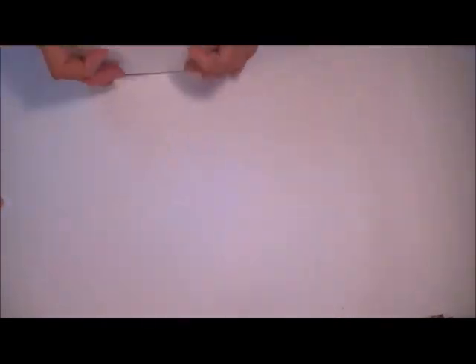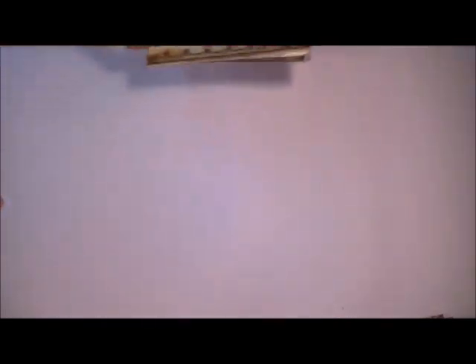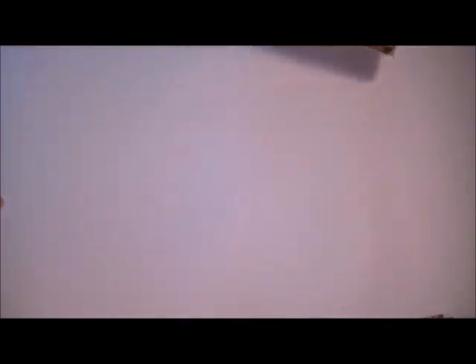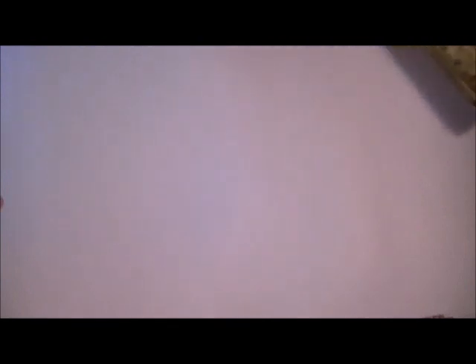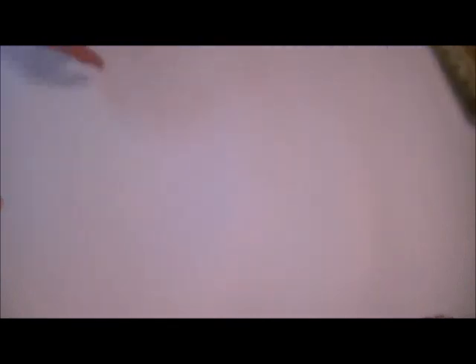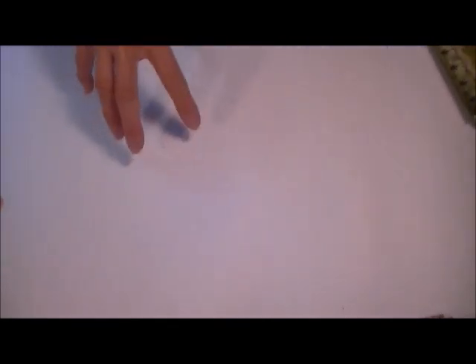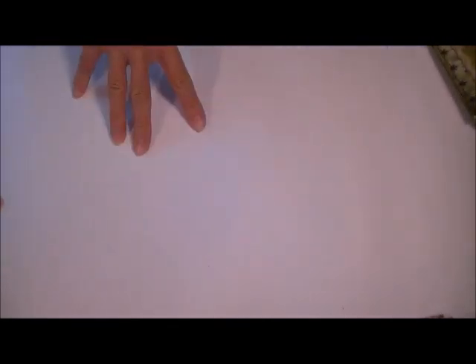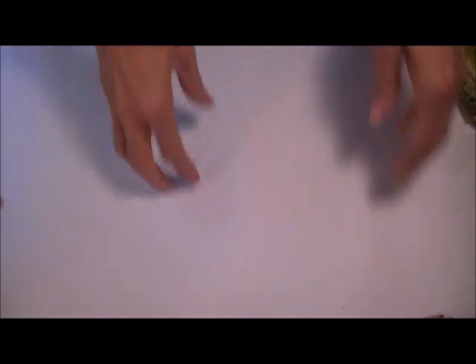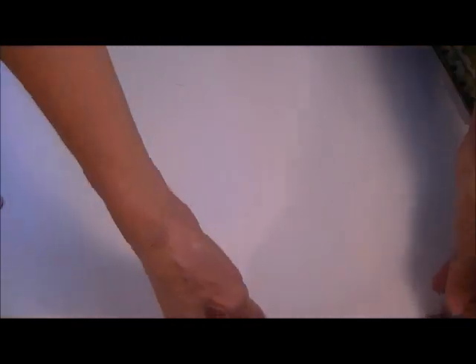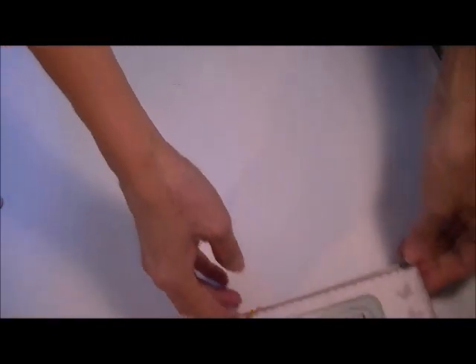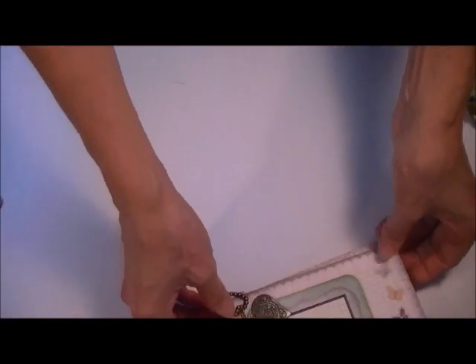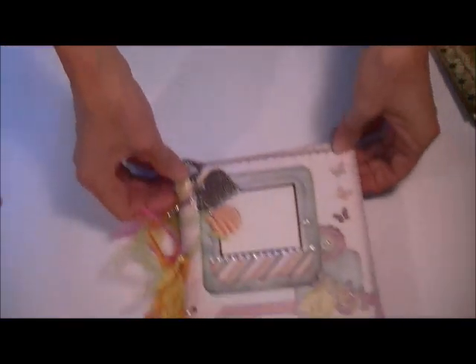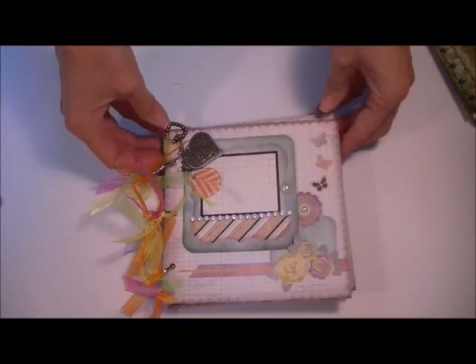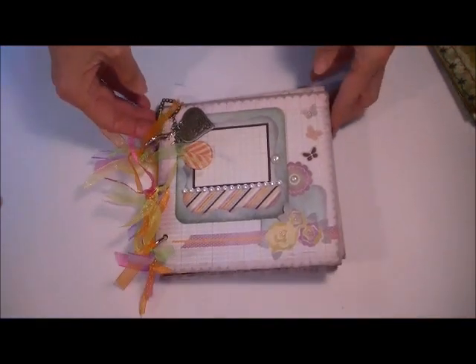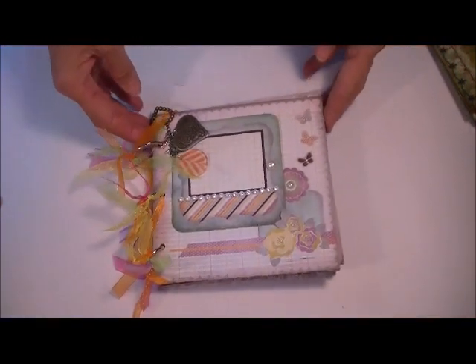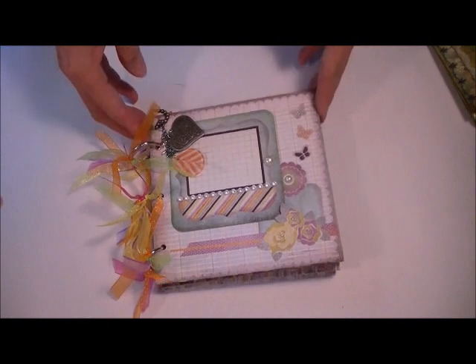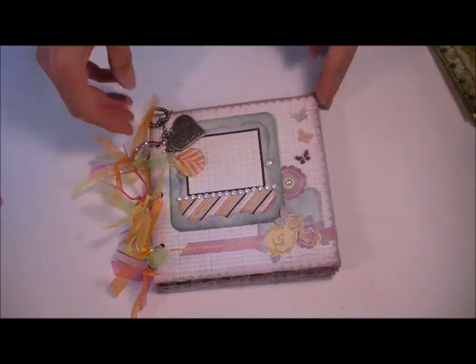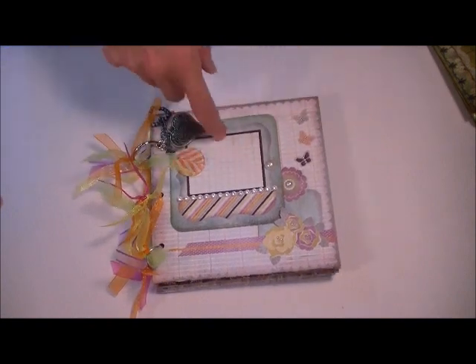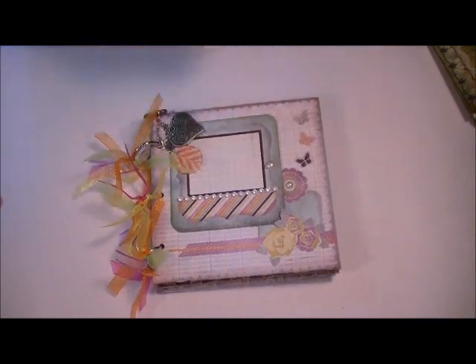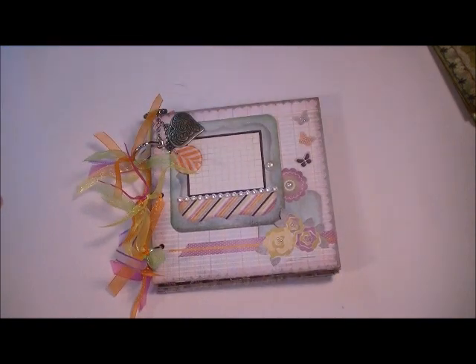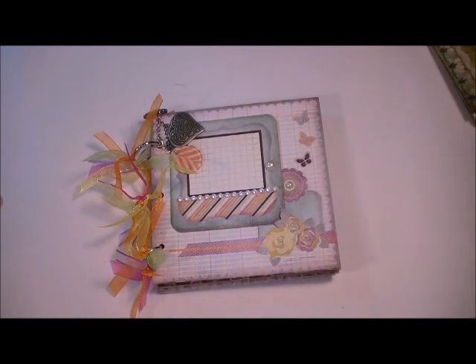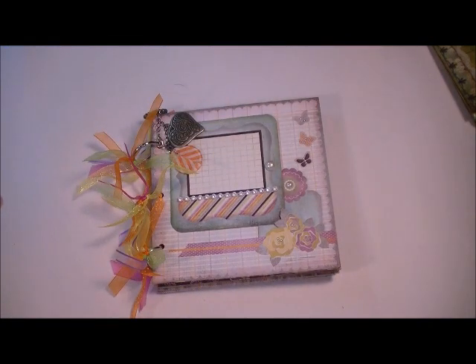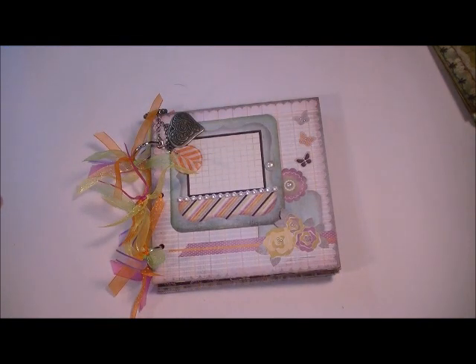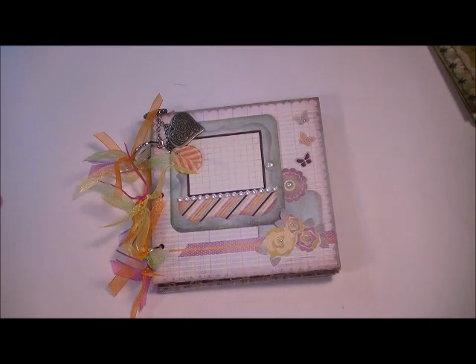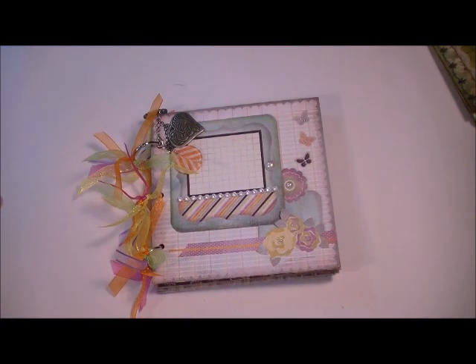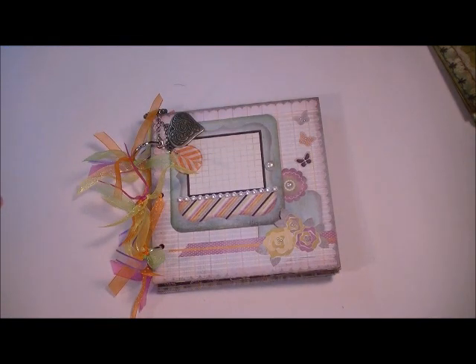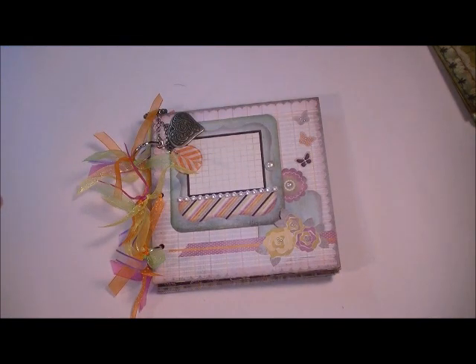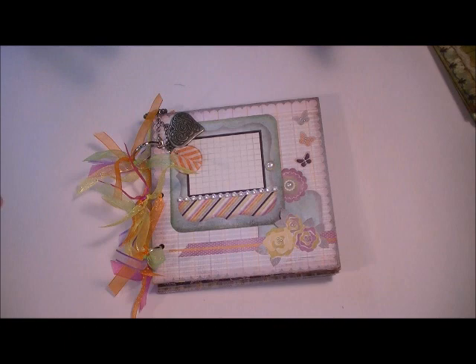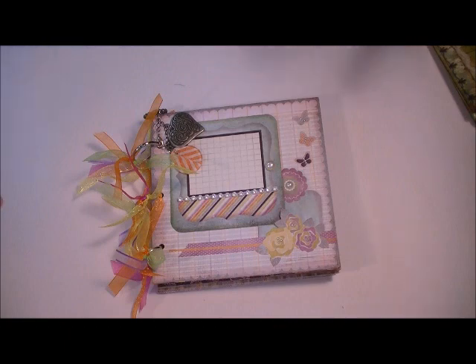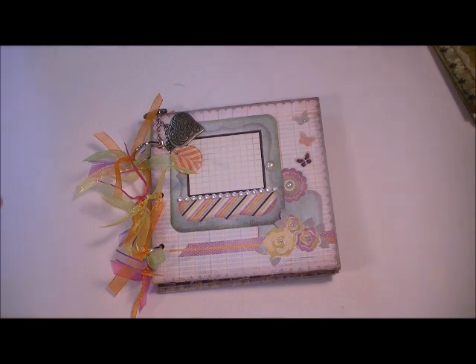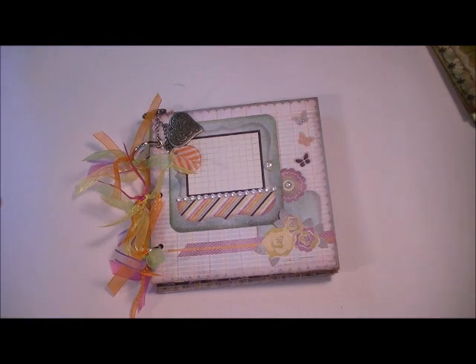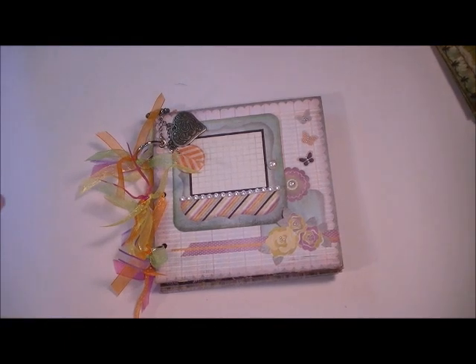Thank you very much for stopping by. Check out Leanne's store — she's just got some amazing stuff there. Check out this kit, you will not be disappointed — it is so much fun. So that's it. Signing off now. Have a great day. Bye-bye.